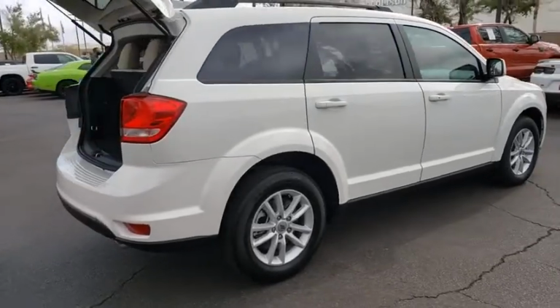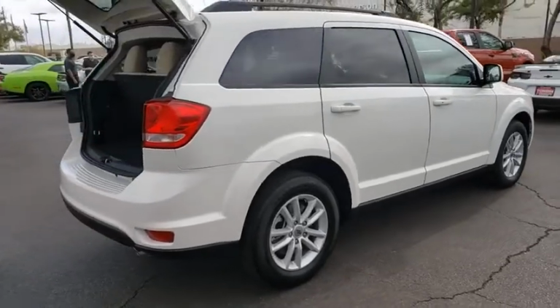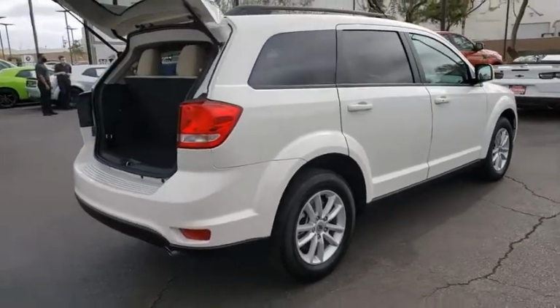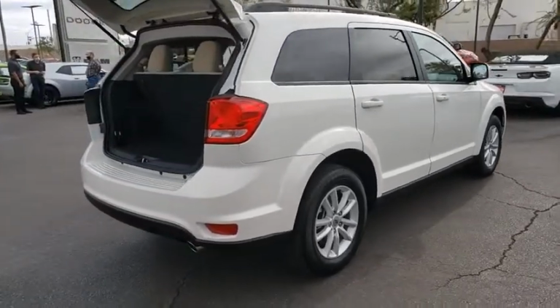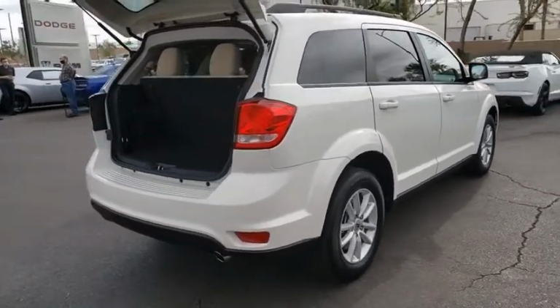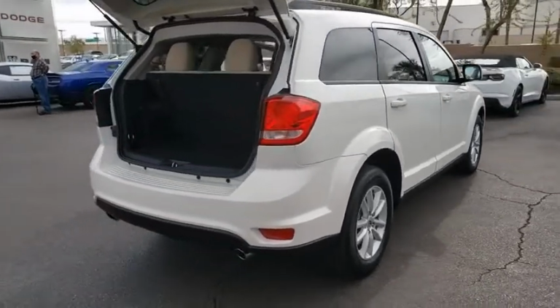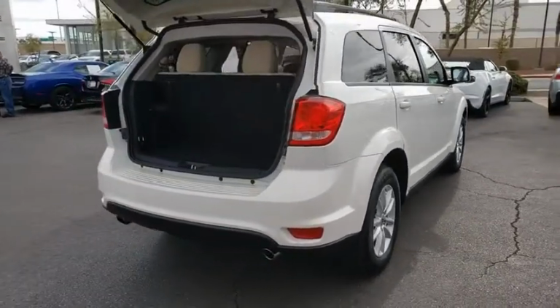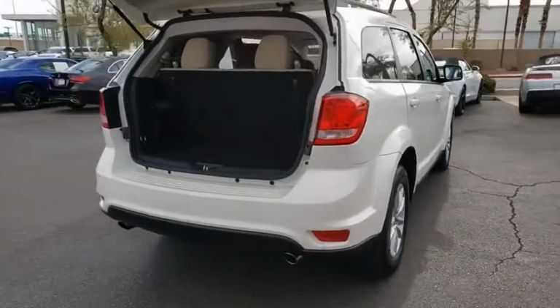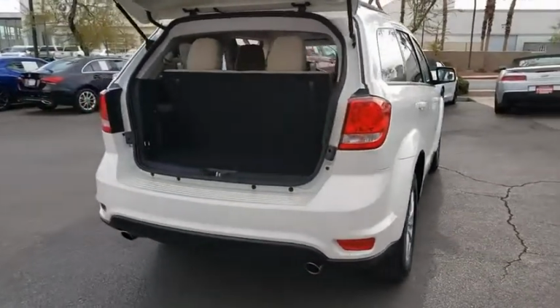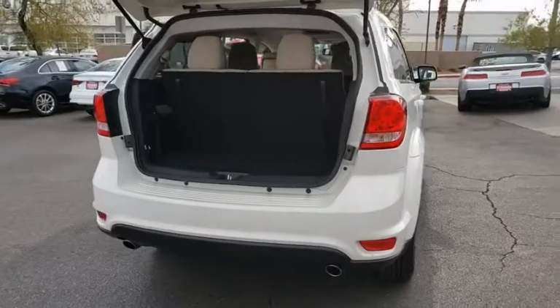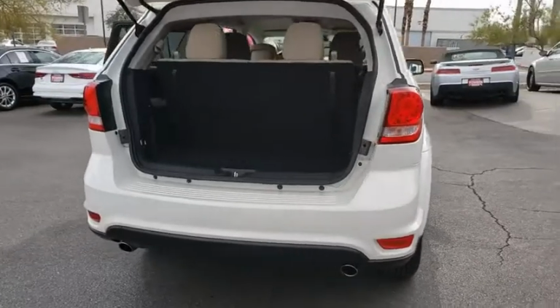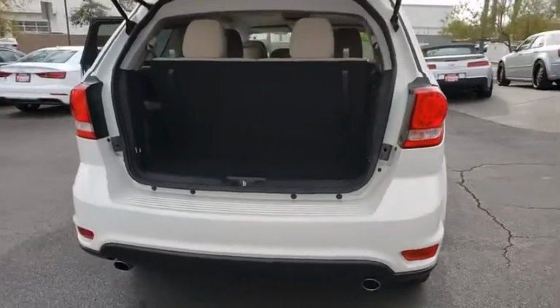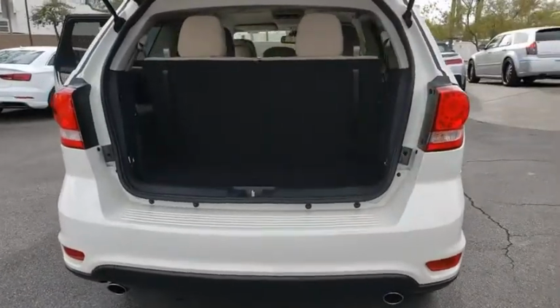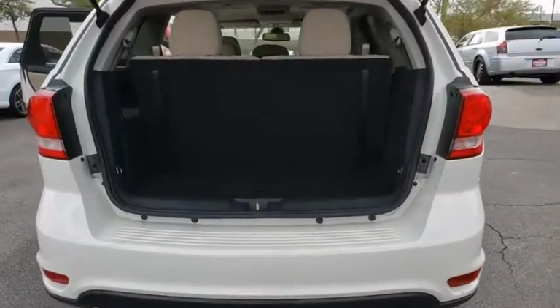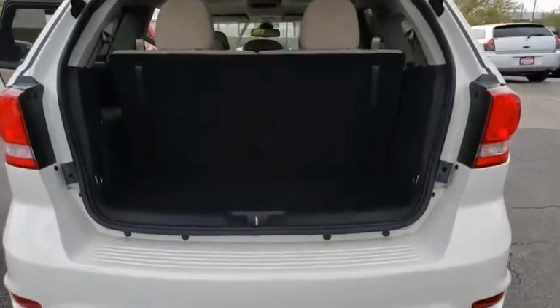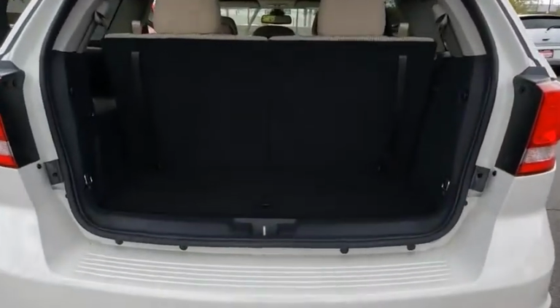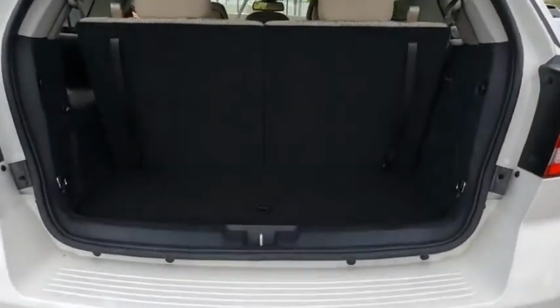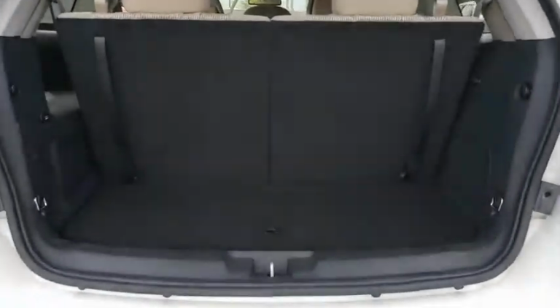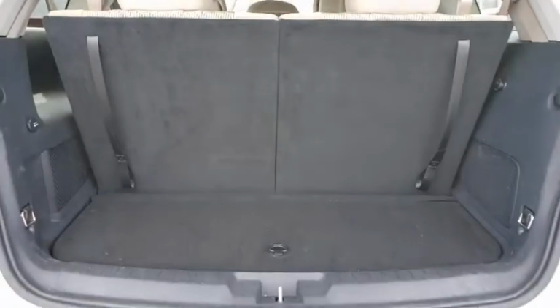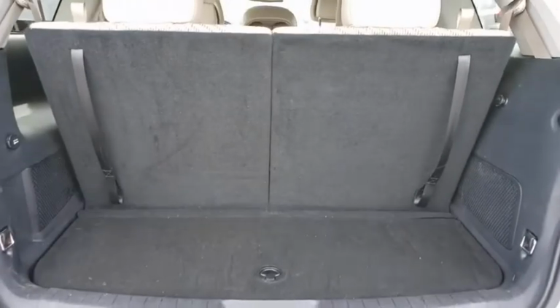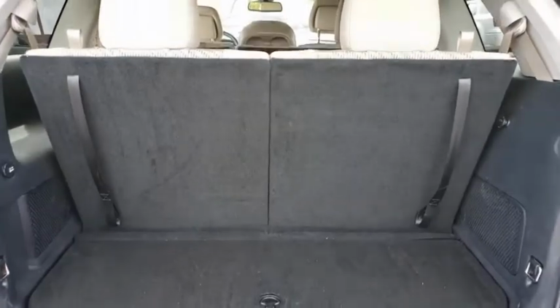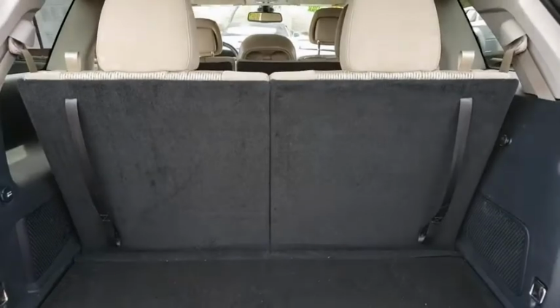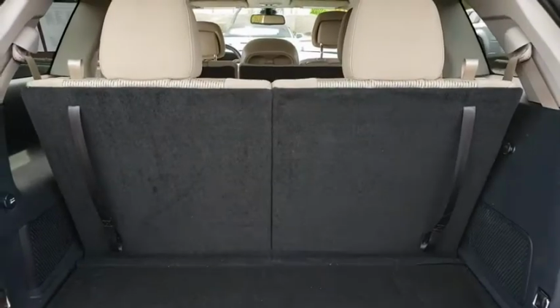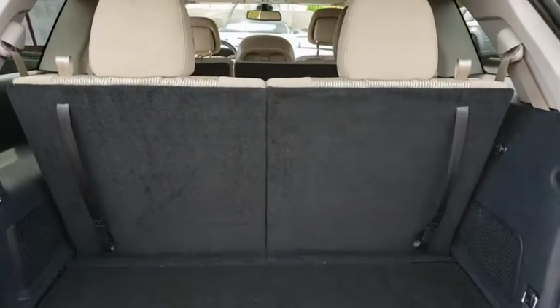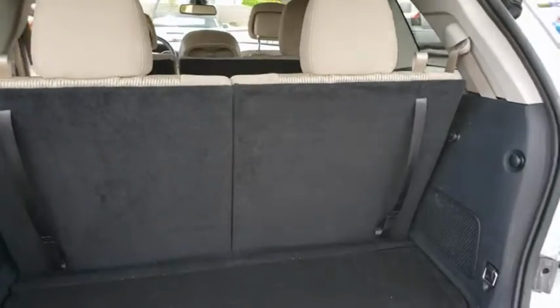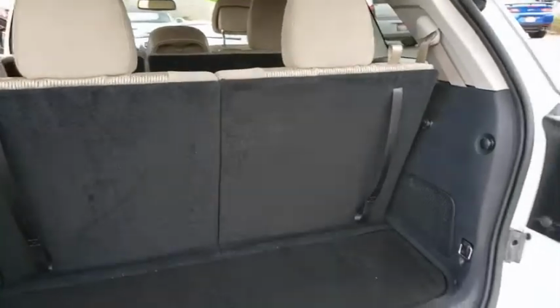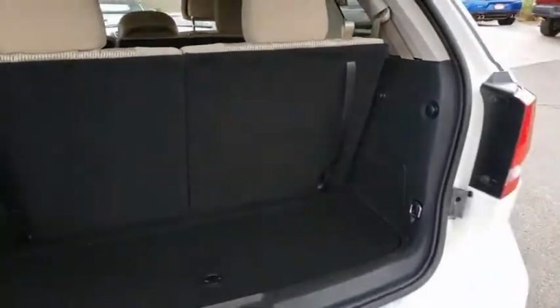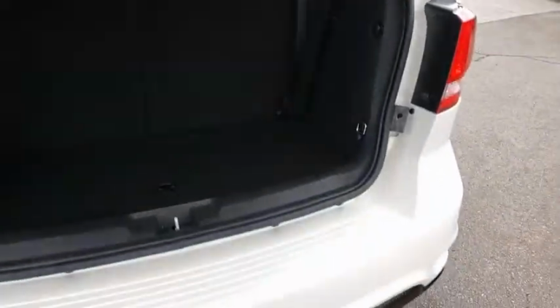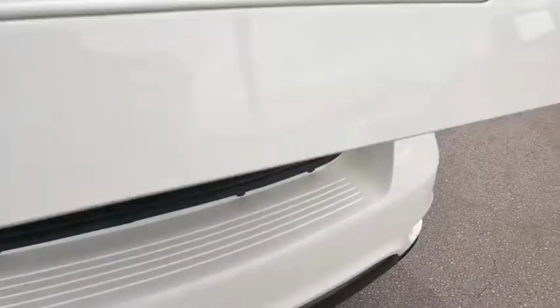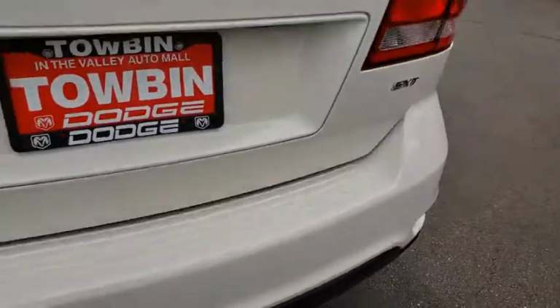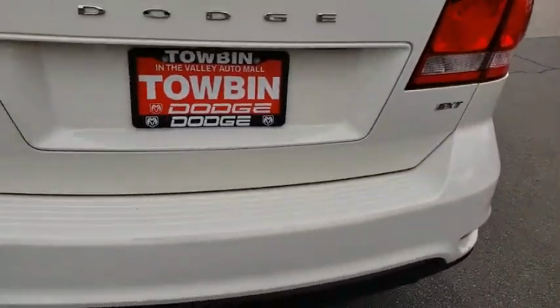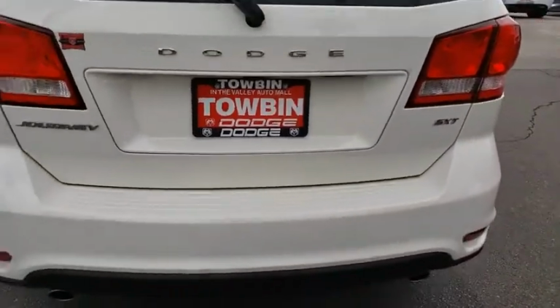The Journey's optional third-row seat, along with innovative features like a chilled beverage cooler and in-floor storage bins, make it a good and affordable alternative to a traditional minivan. This vehicle has less than 10,000 miles.